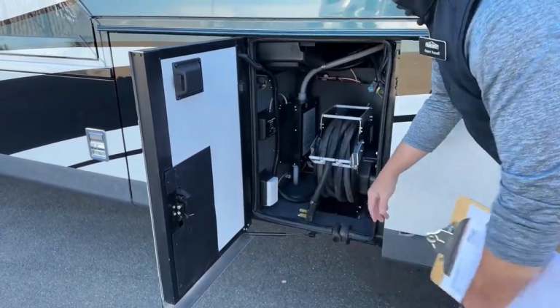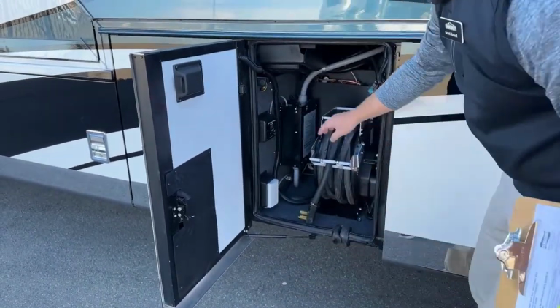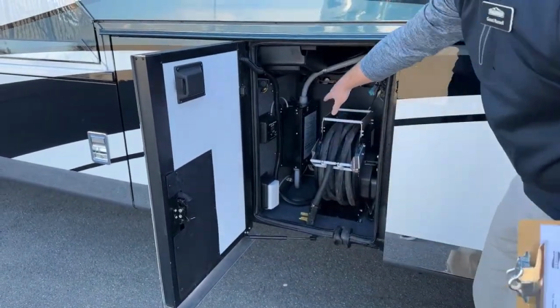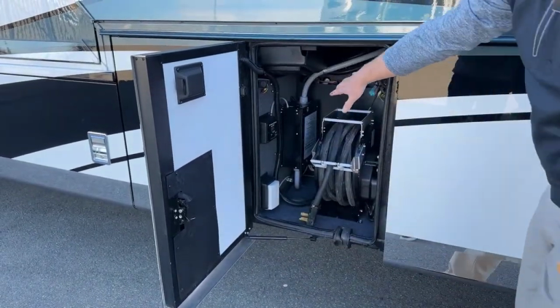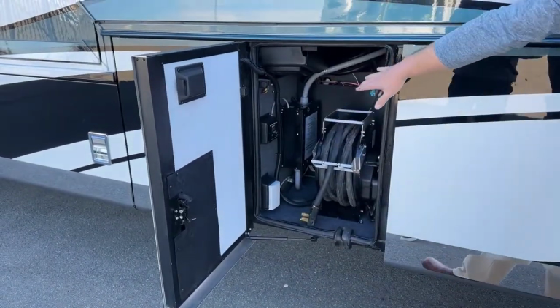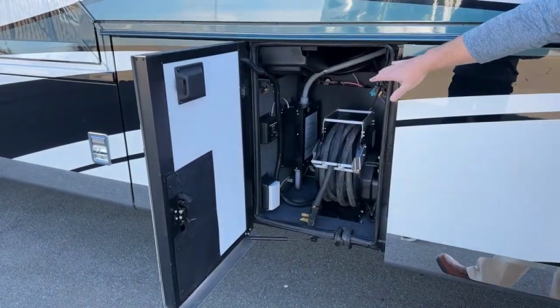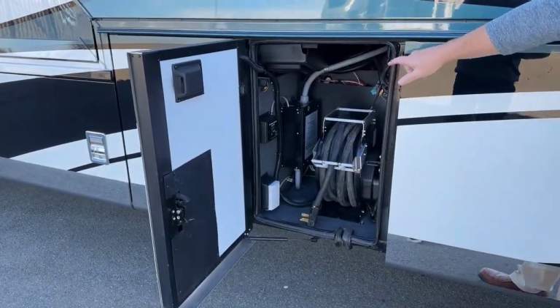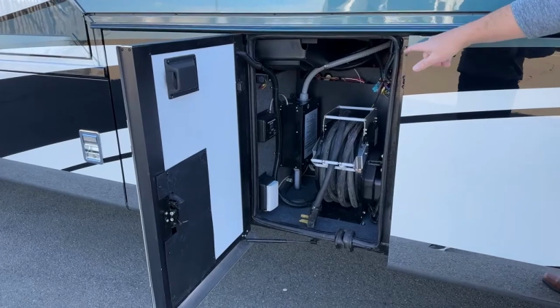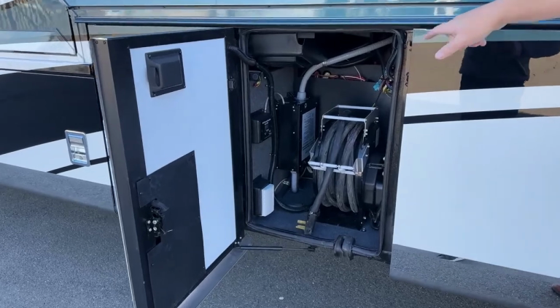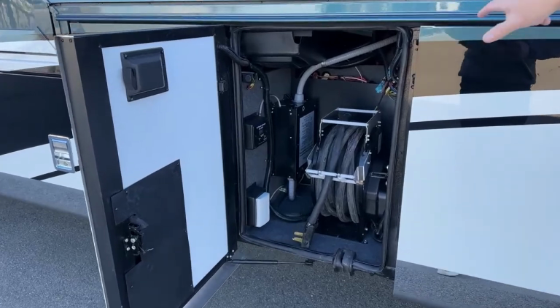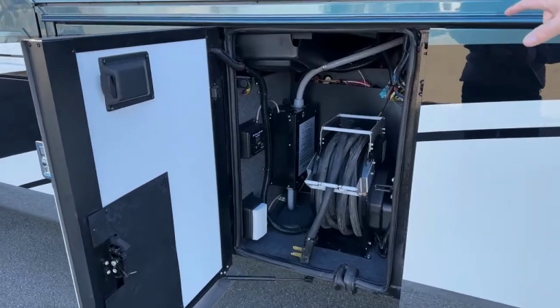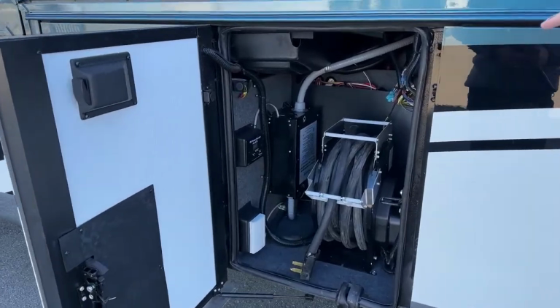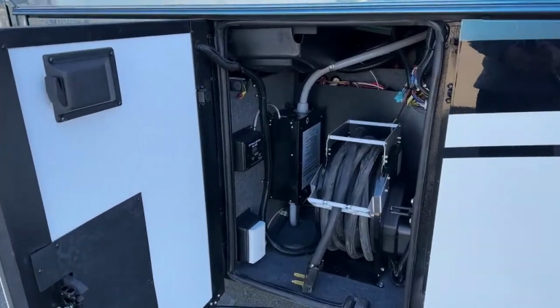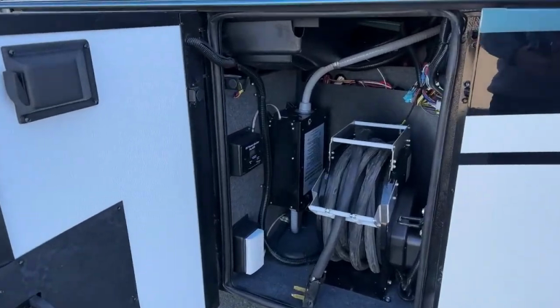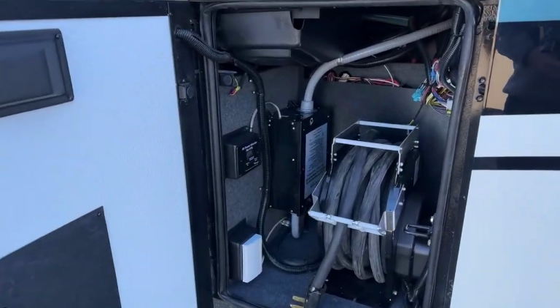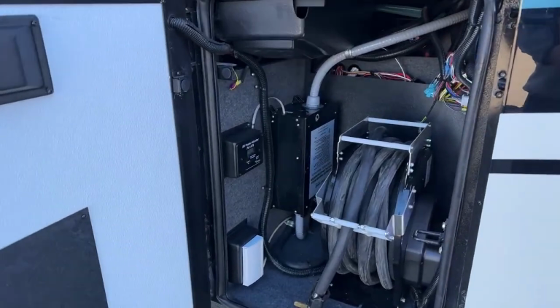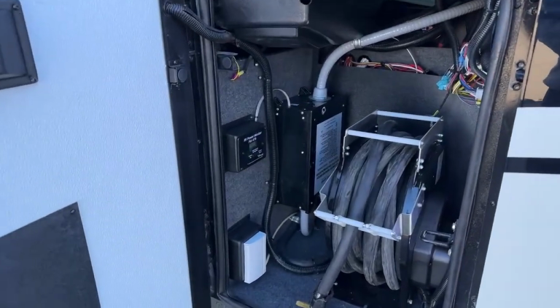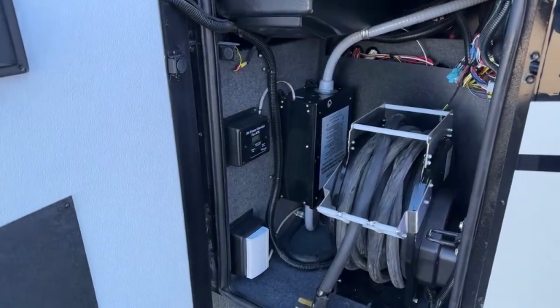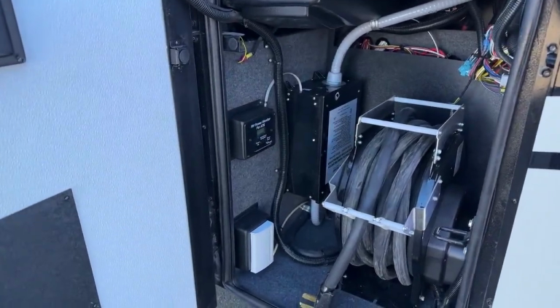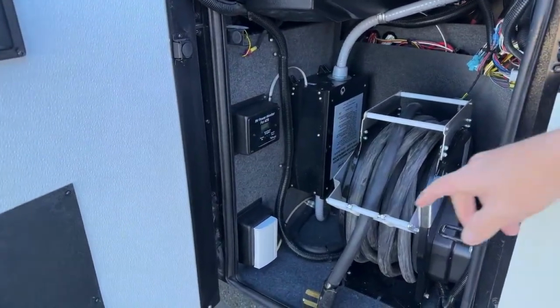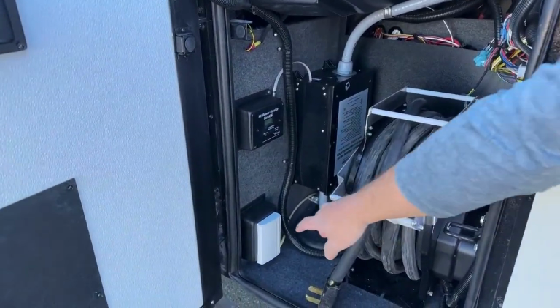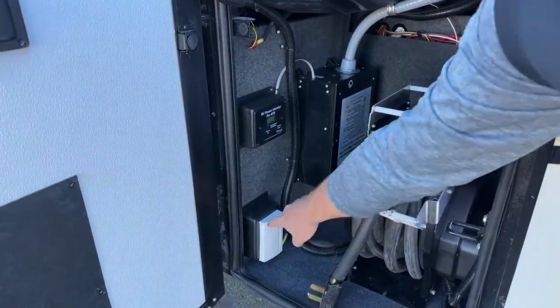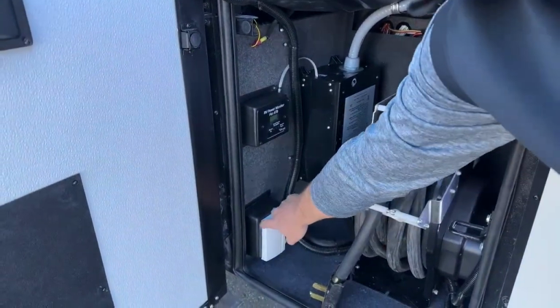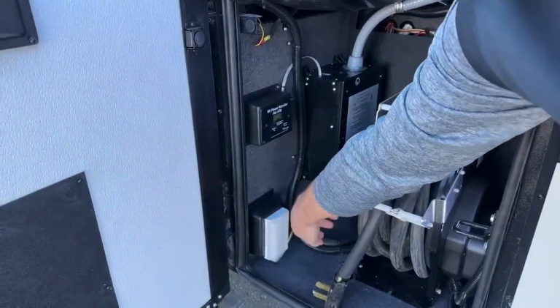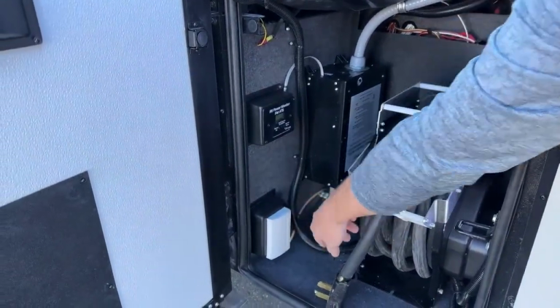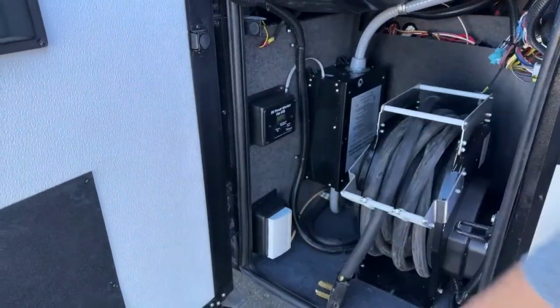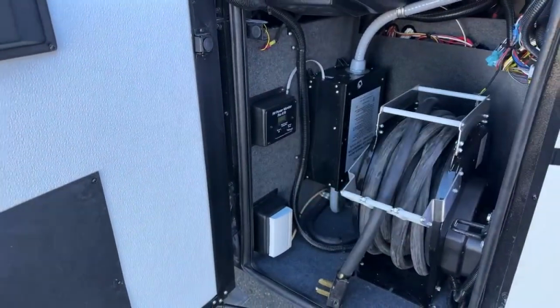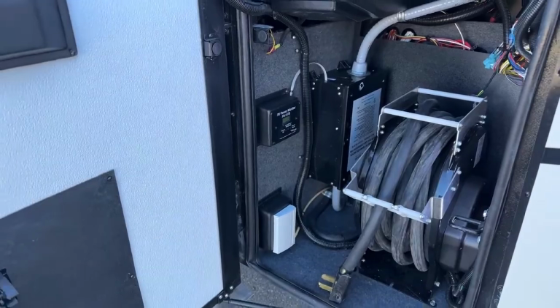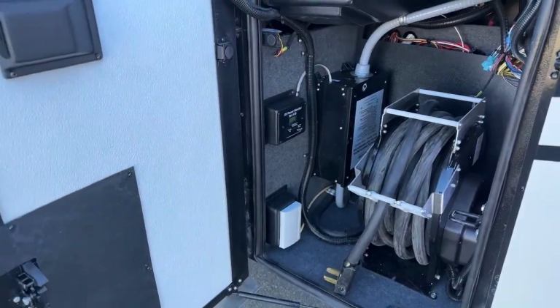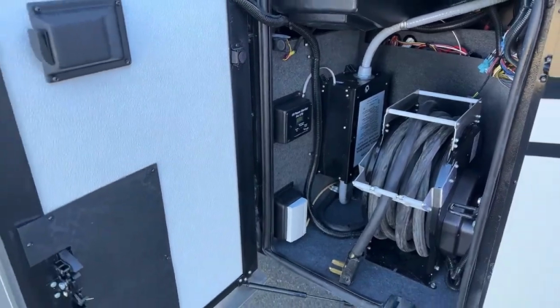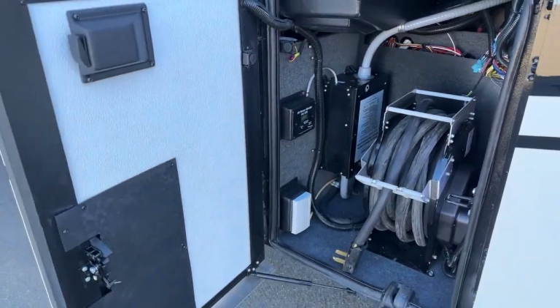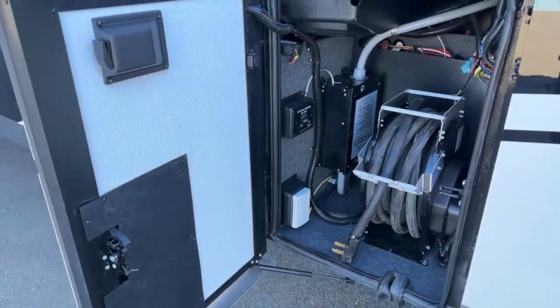Also located in this bay, you've got your automatic transfer switch, and then the little white panel down below is for your park cable.